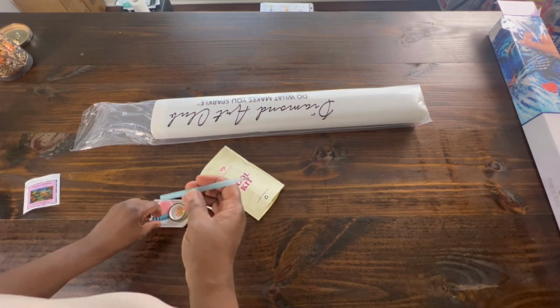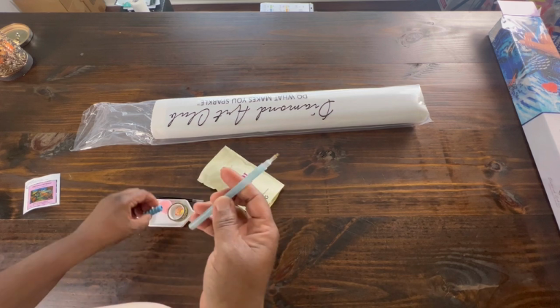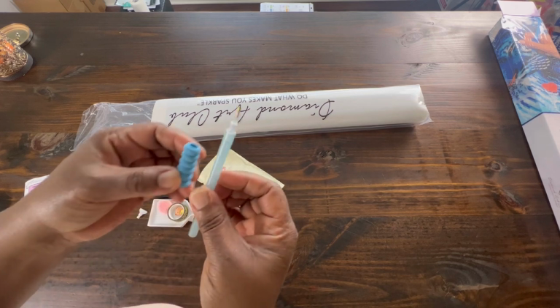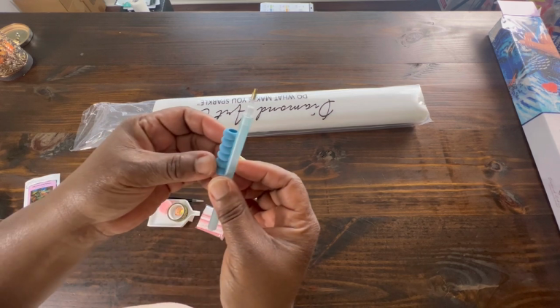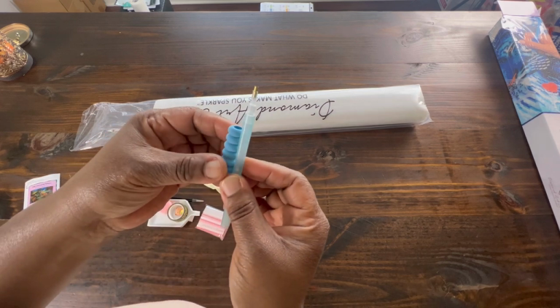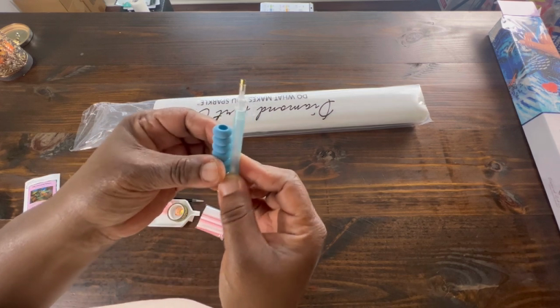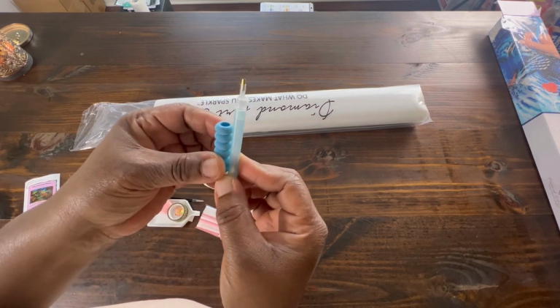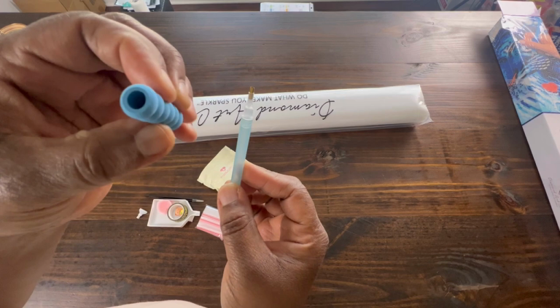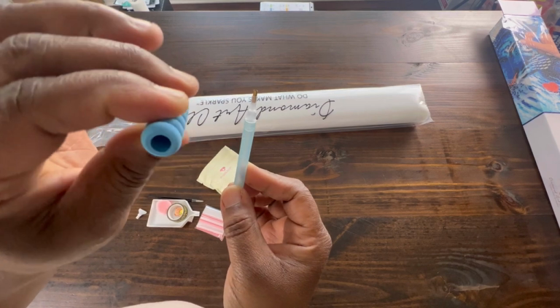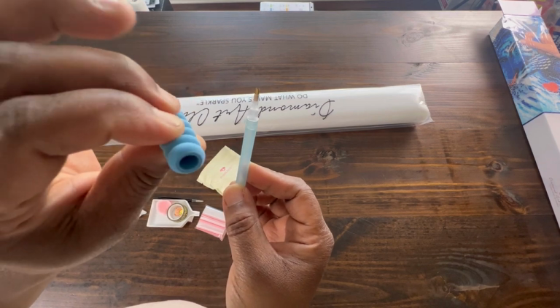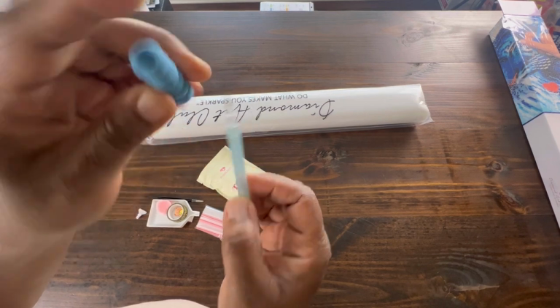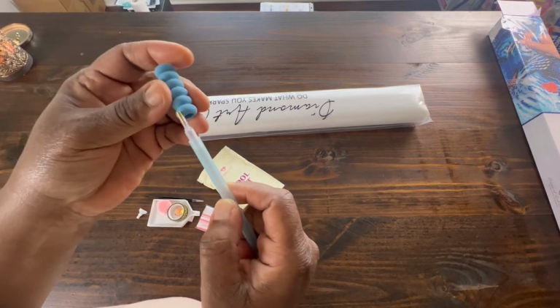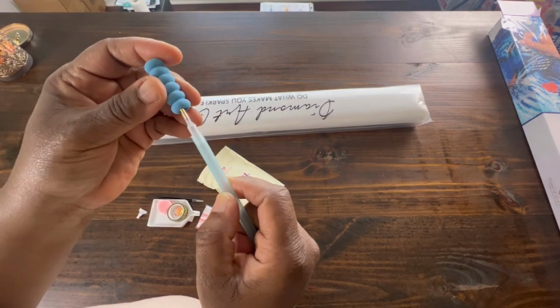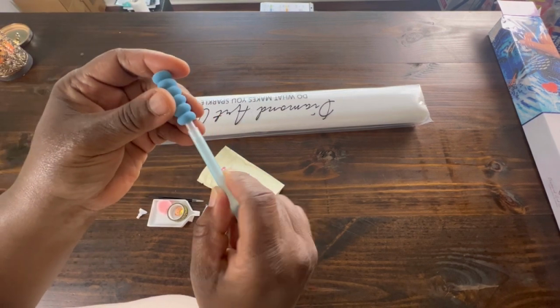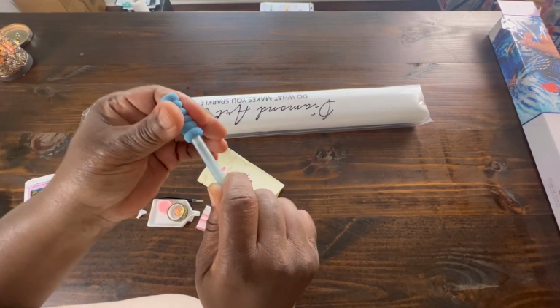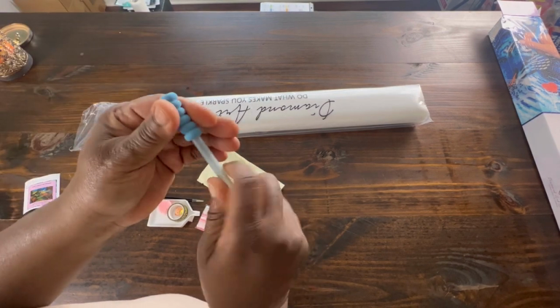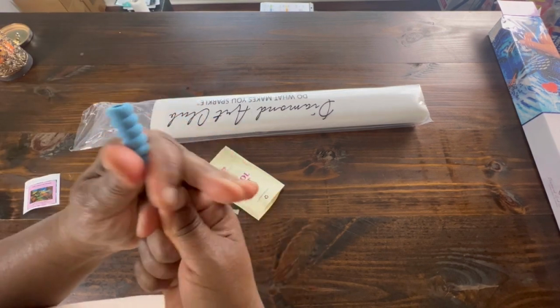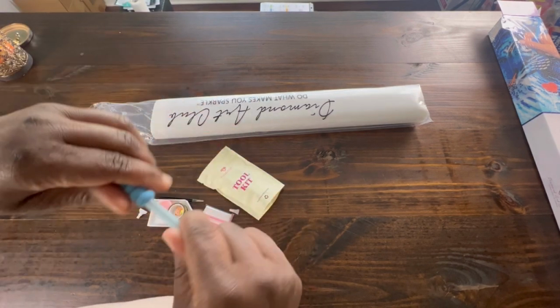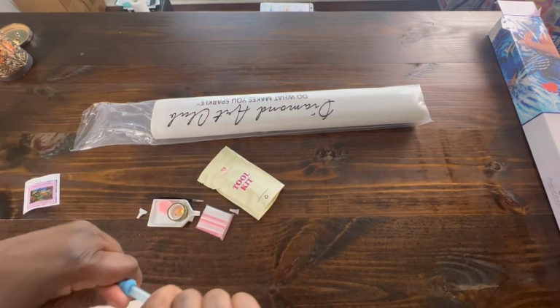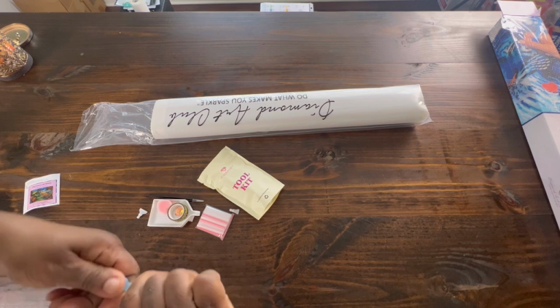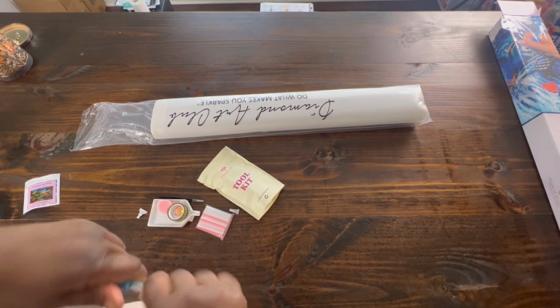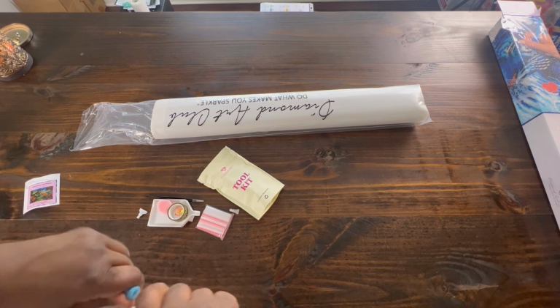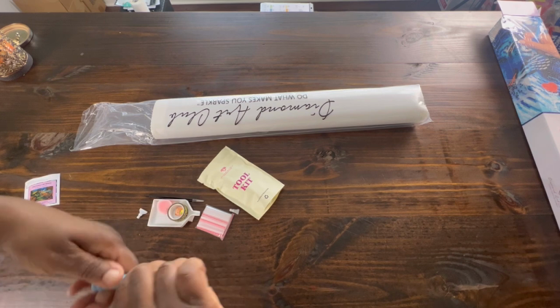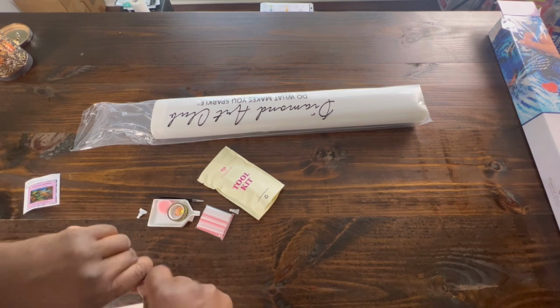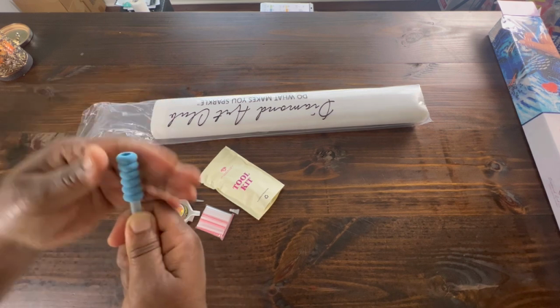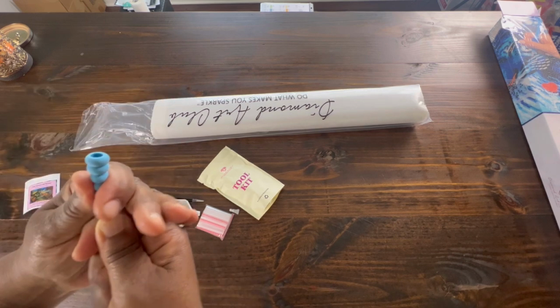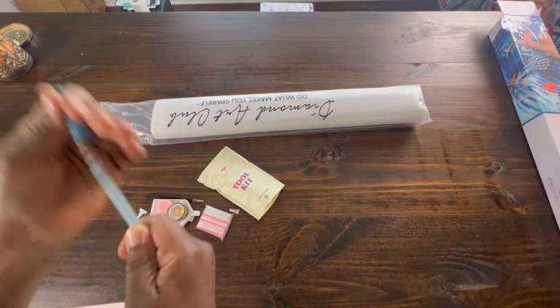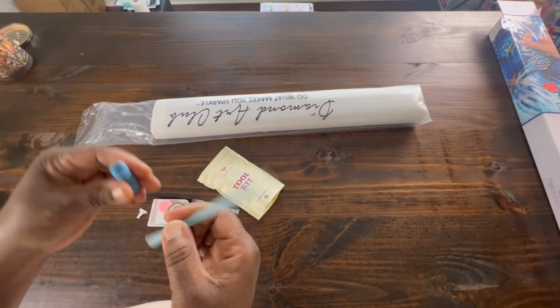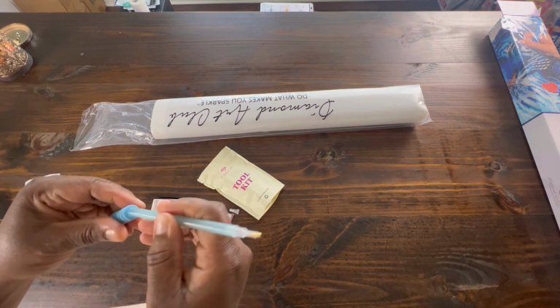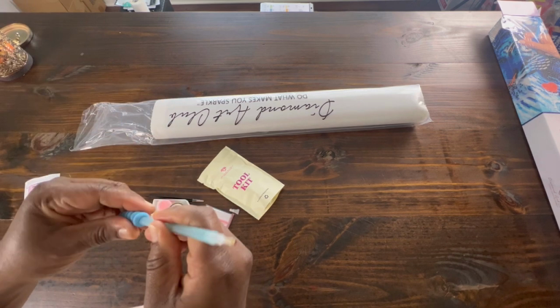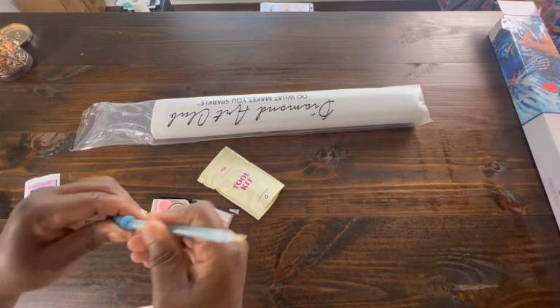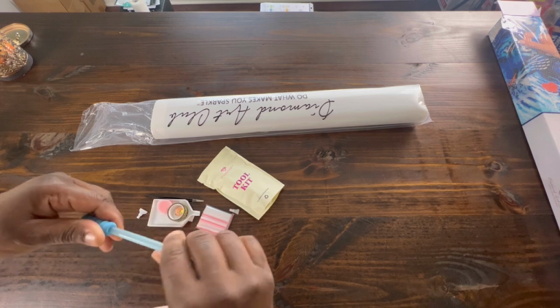We got a pretty little sky blue pin with a blue squishy. I can never get these on - I mean never. If I had to use these, I don't know what I would do because I don't think I could even get the thing on.